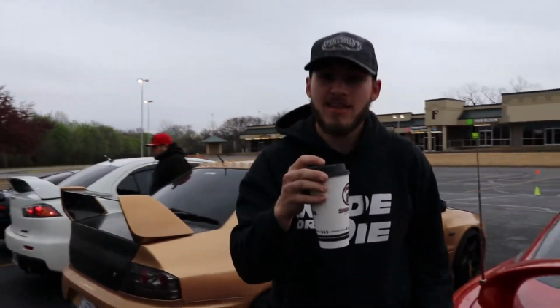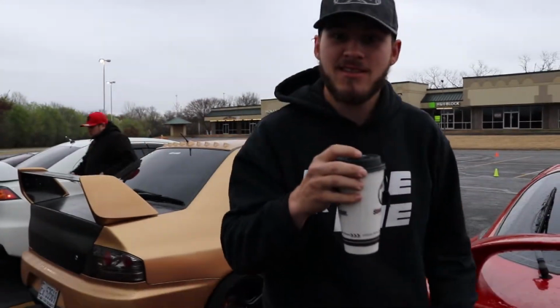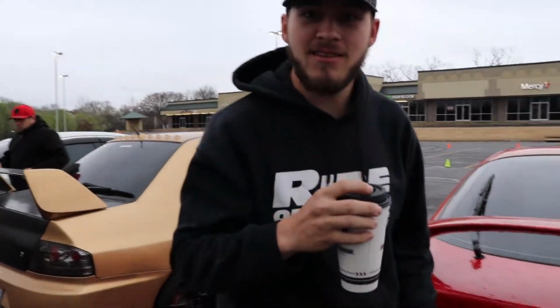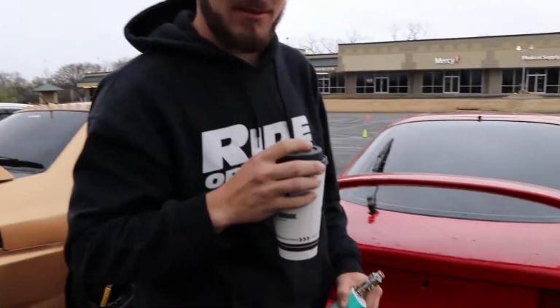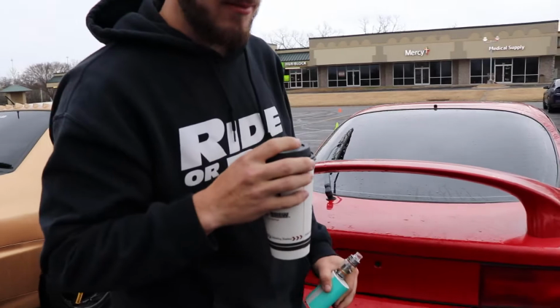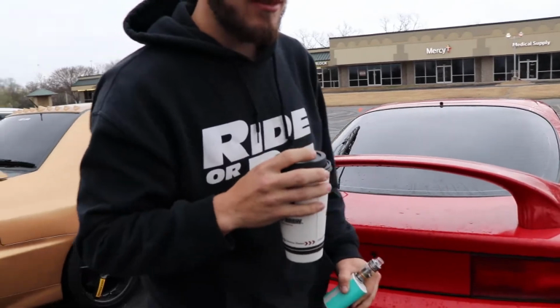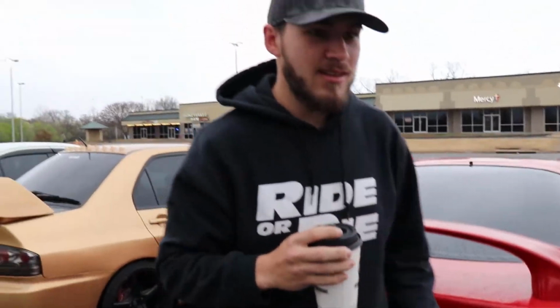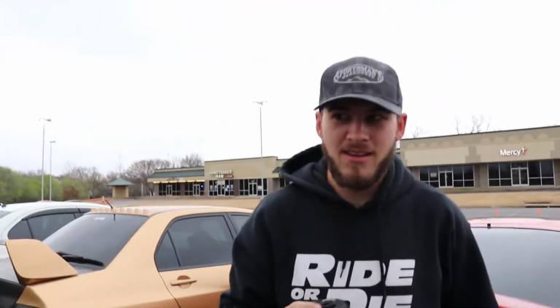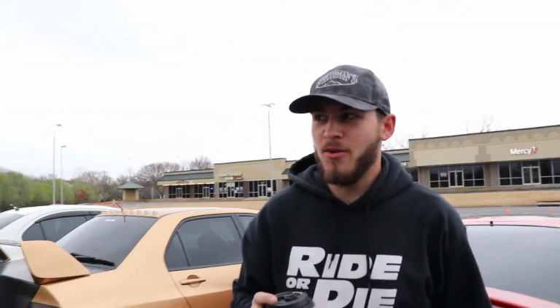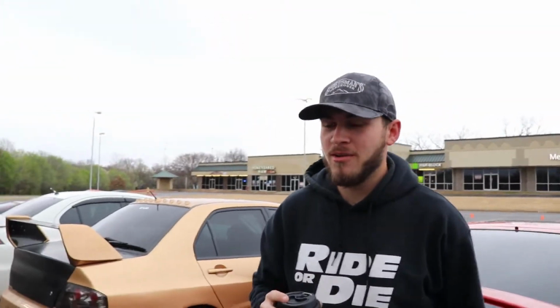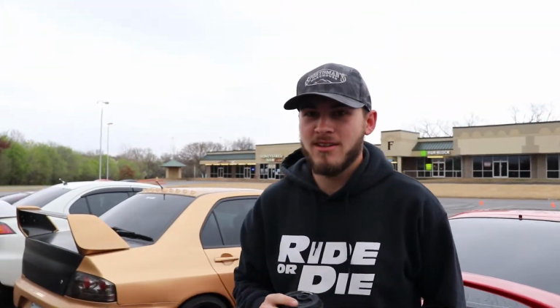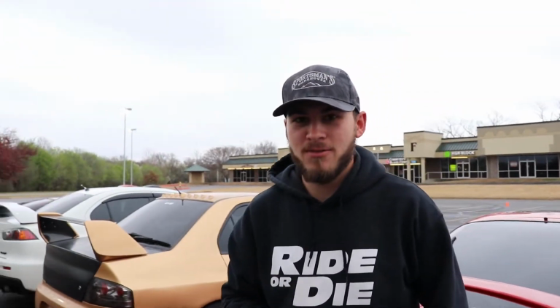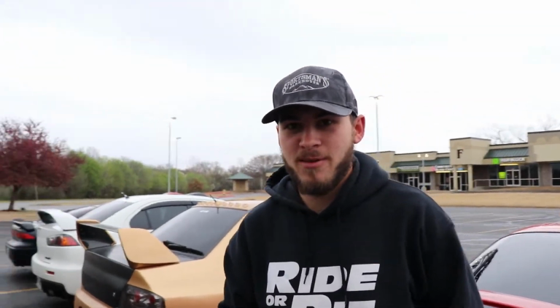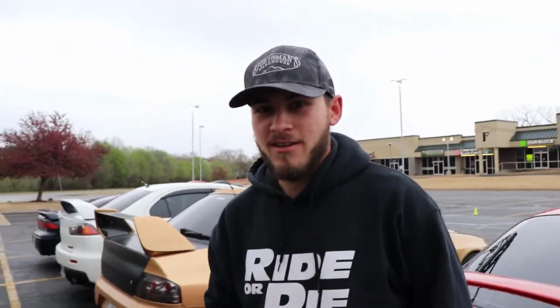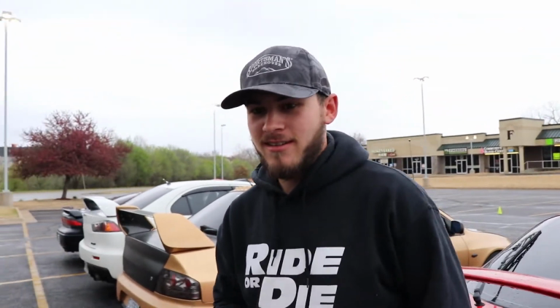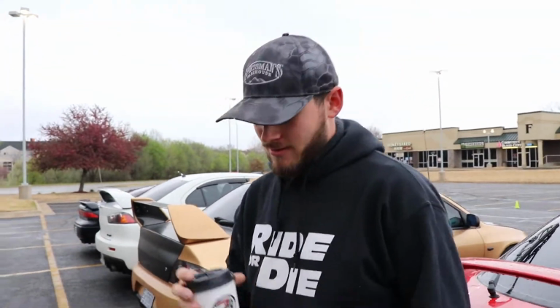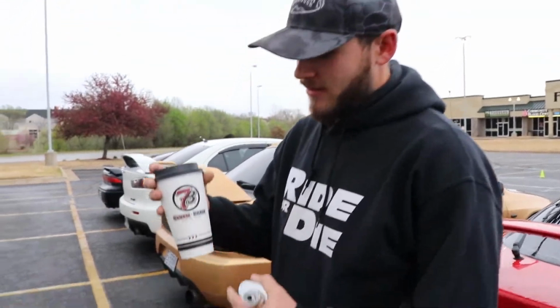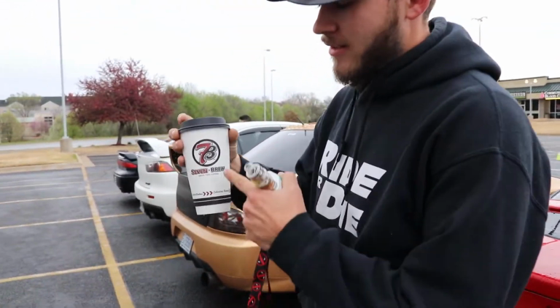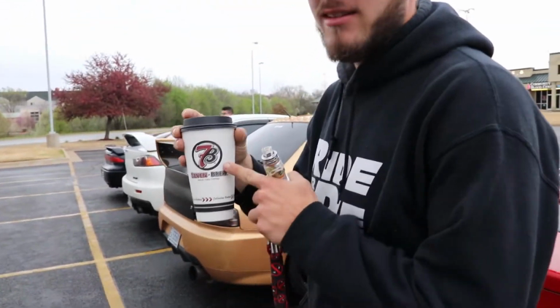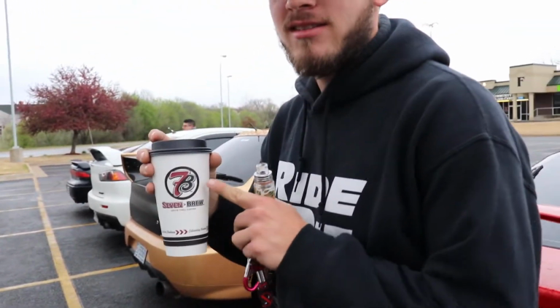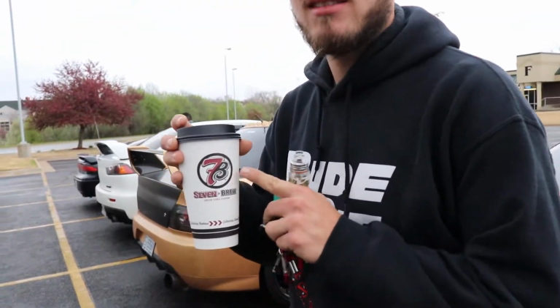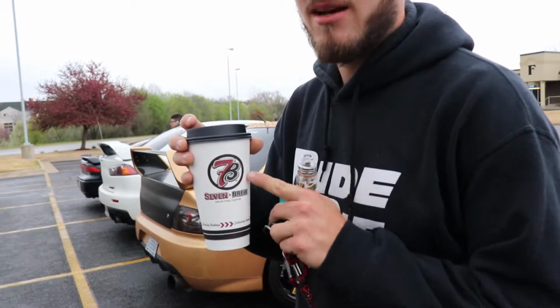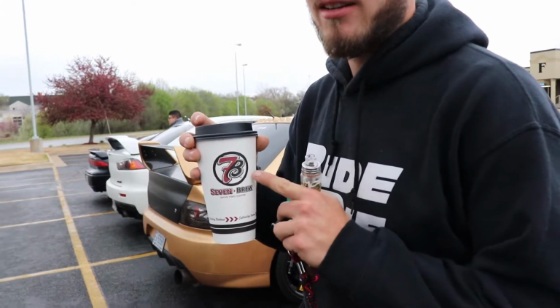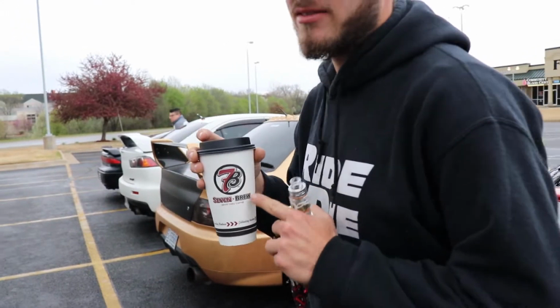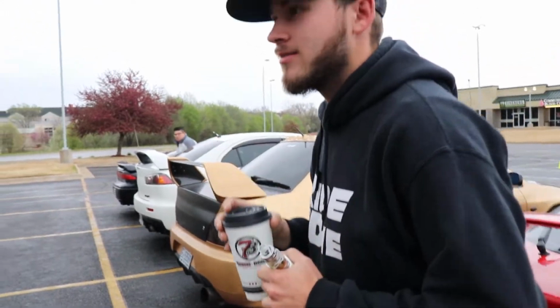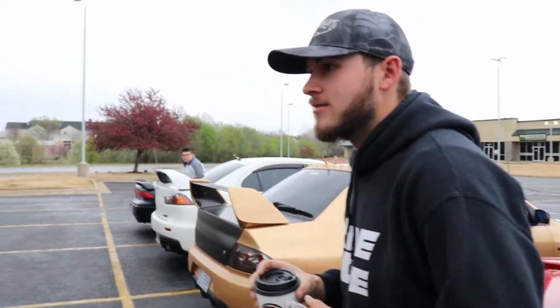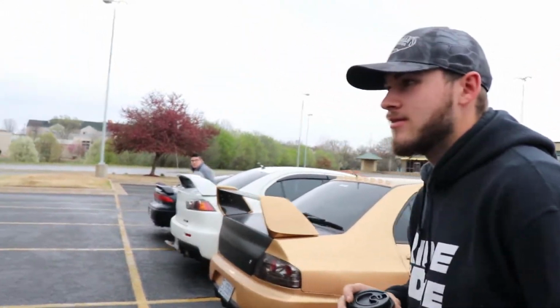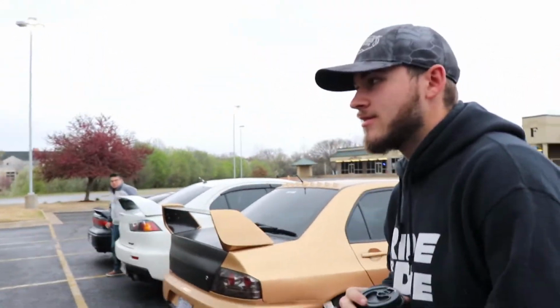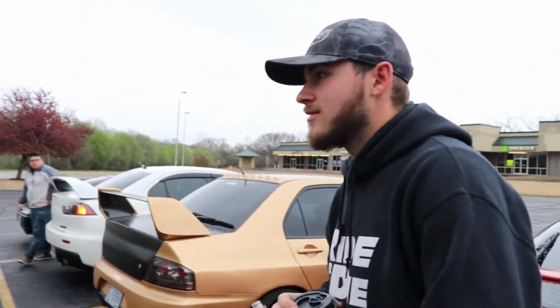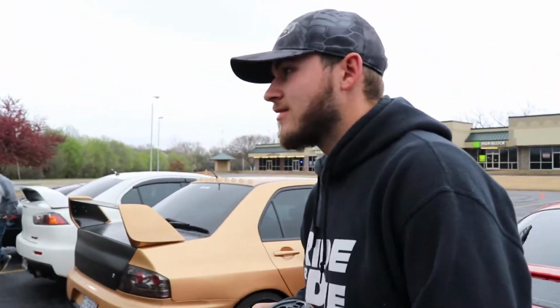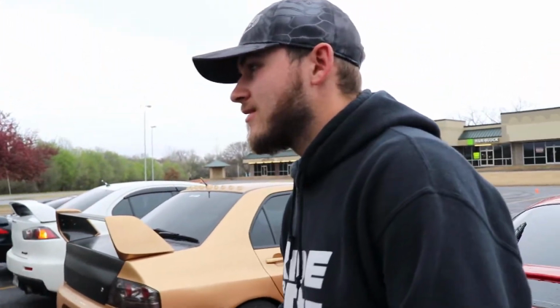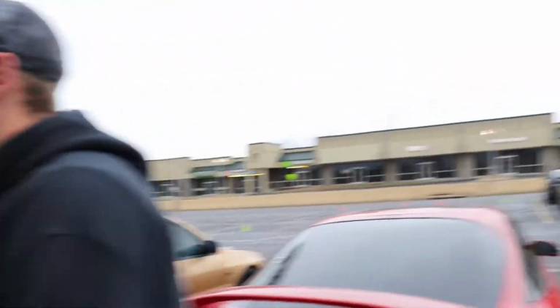You did buy the coffee from here, though. No — why would I buy the coffee from here? Because it's Cars and Coffee at Krispy Kreme. This is a lot better coffee. Is that a place?